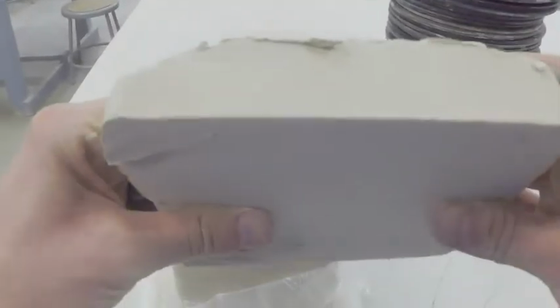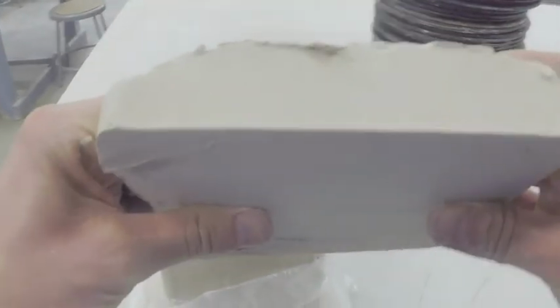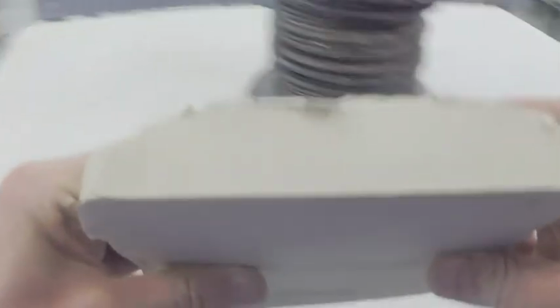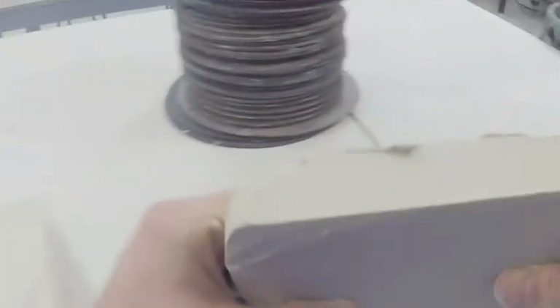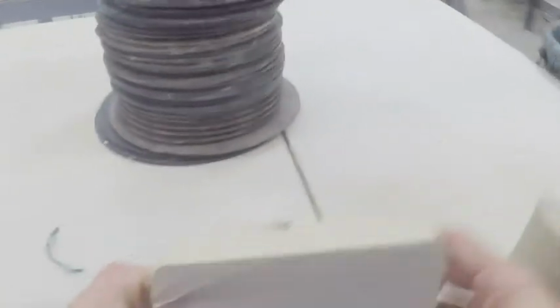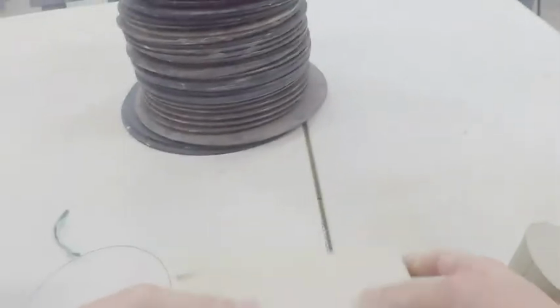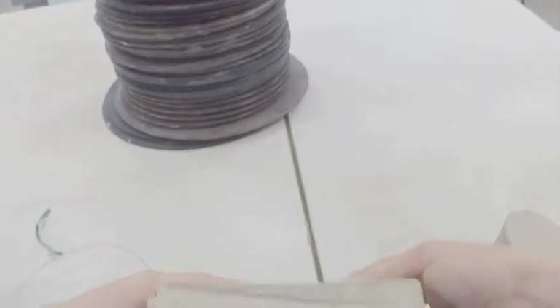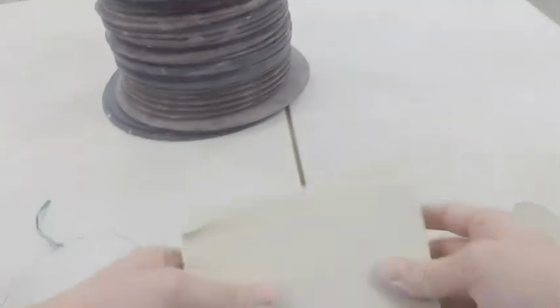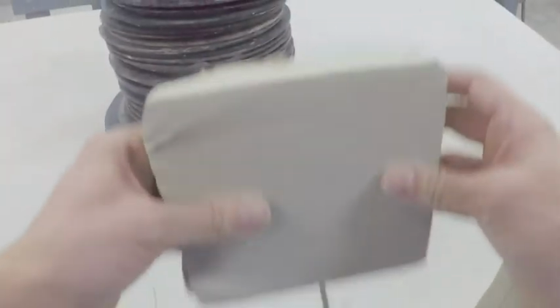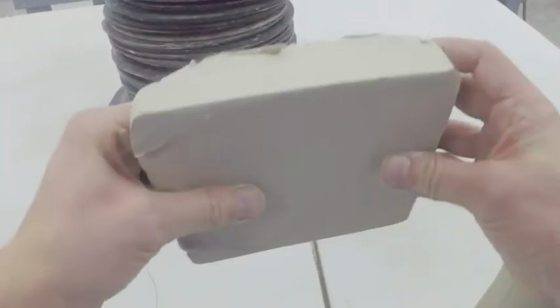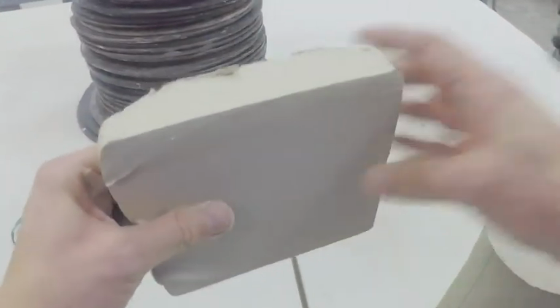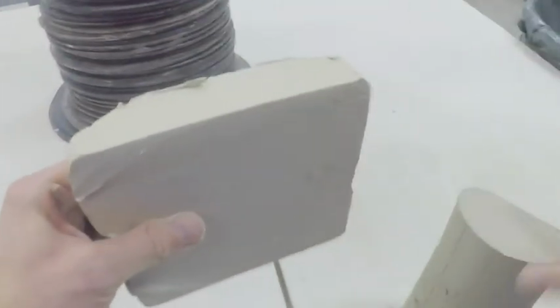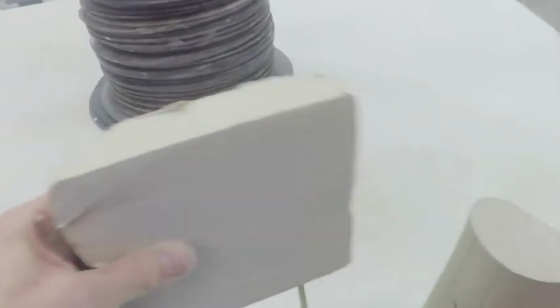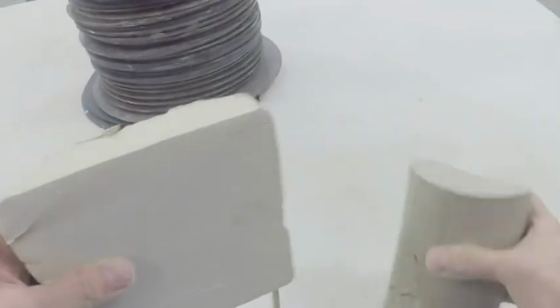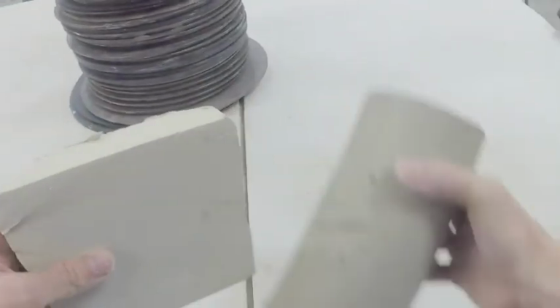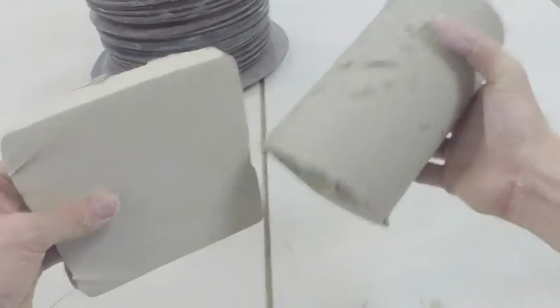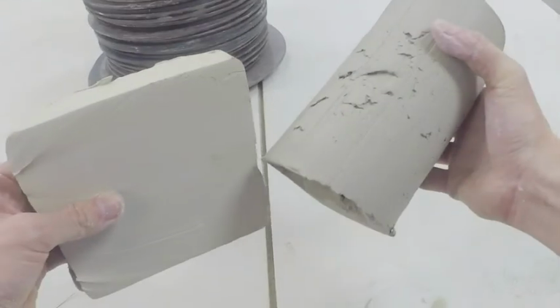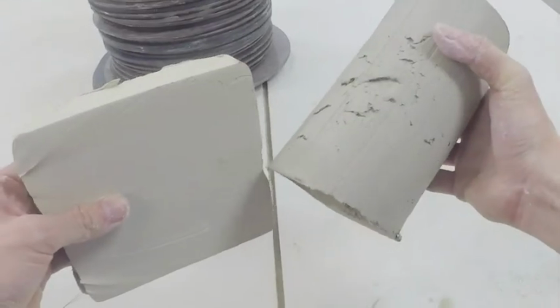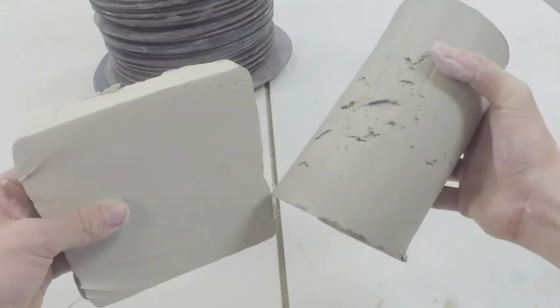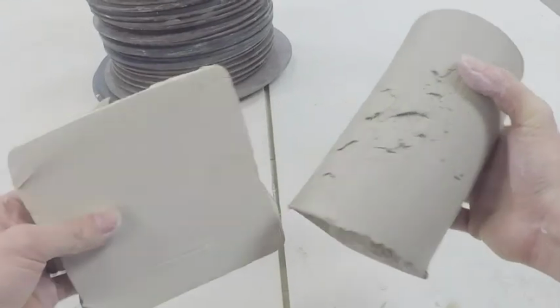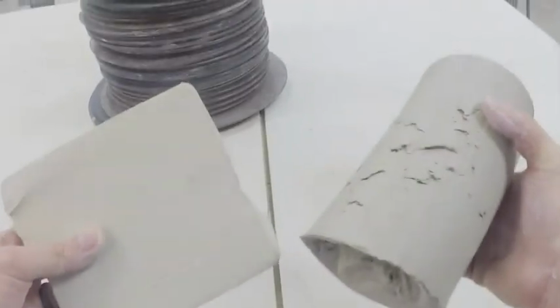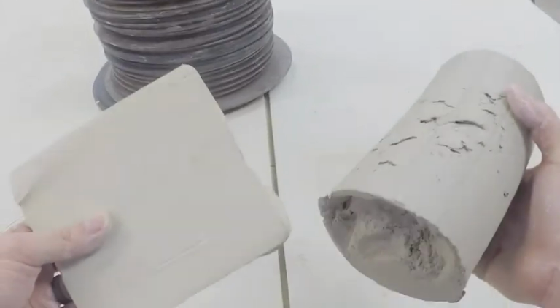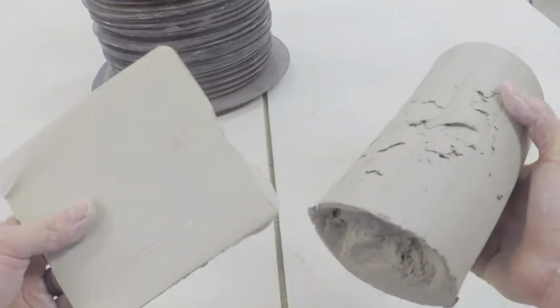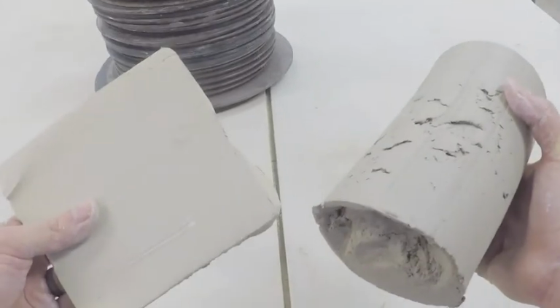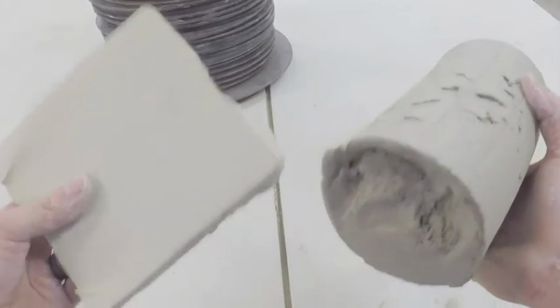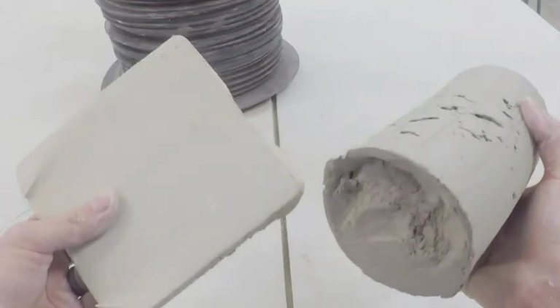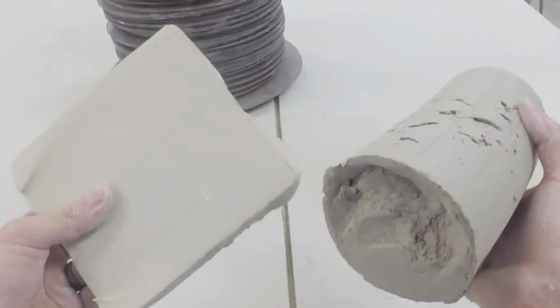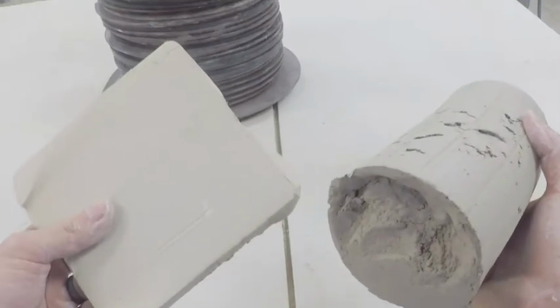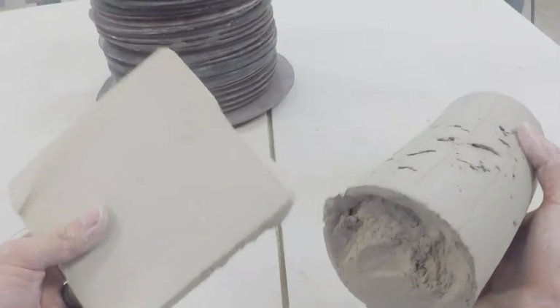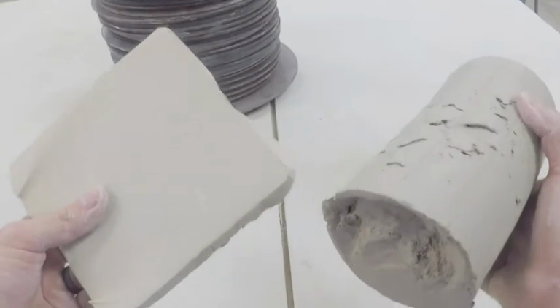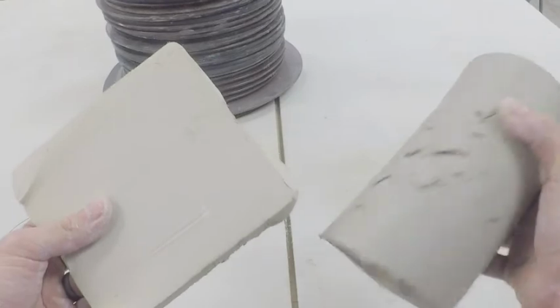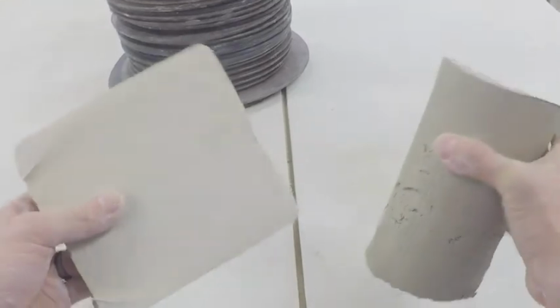Now this is a fairly large block of clay. If this was a smaller project, you could probably share this with one other person. This is also a very large block of clay, but for demonstration purposes I think these both work. And that's how you get clay.